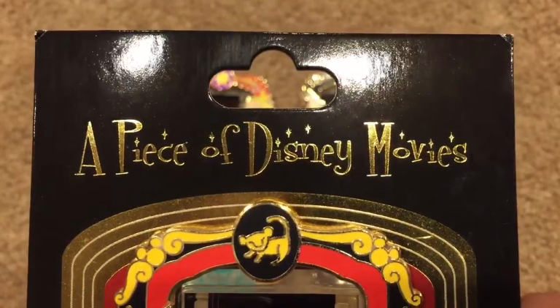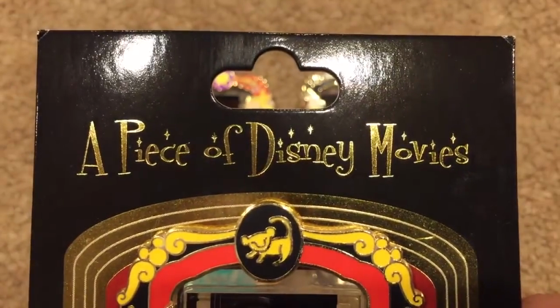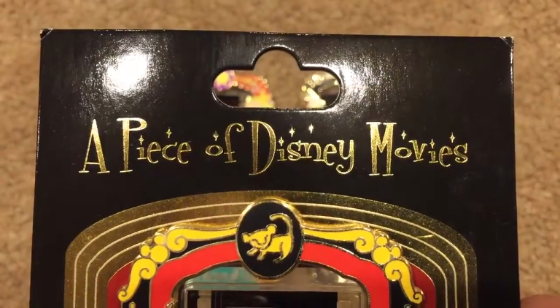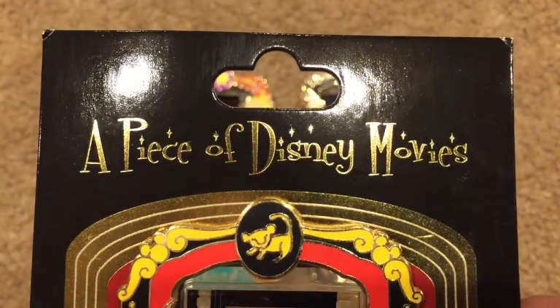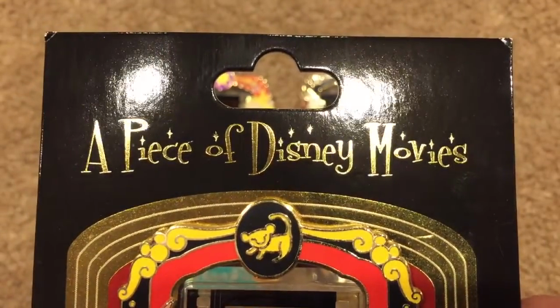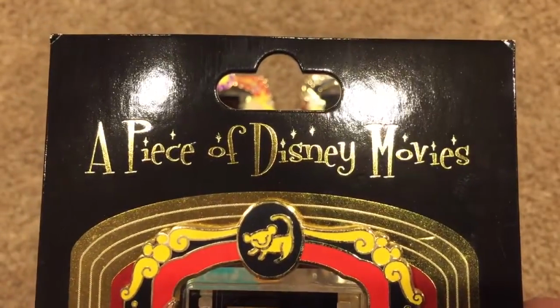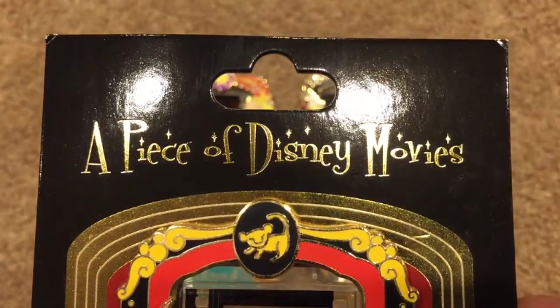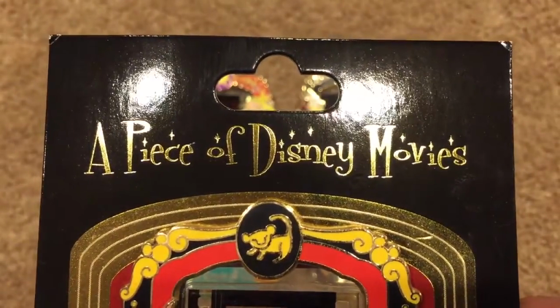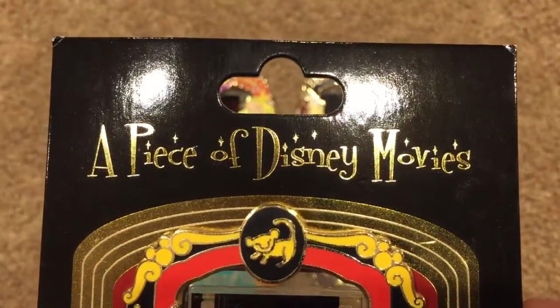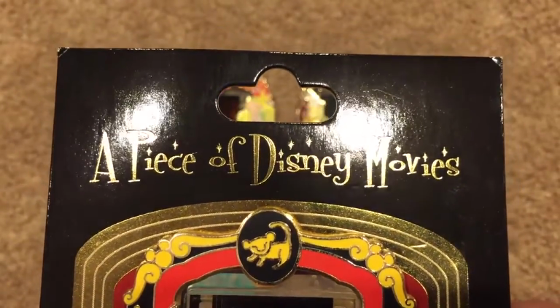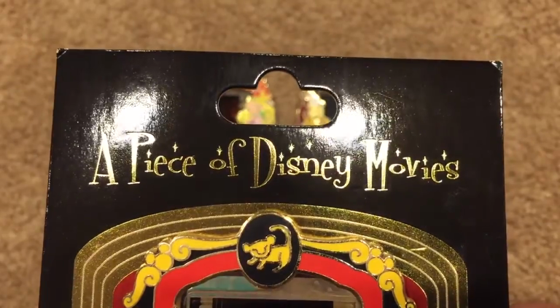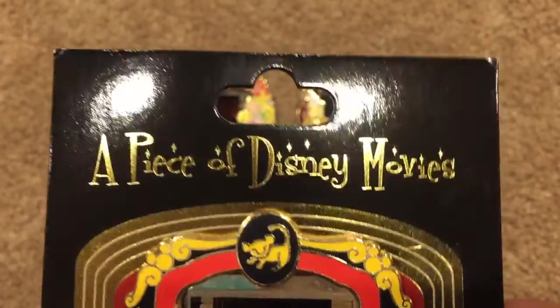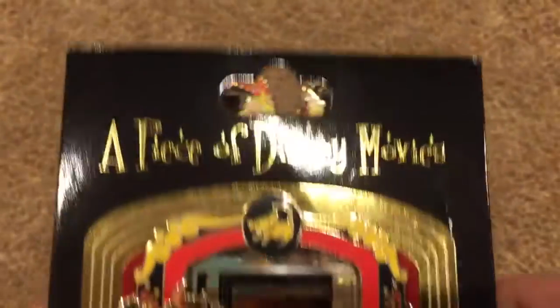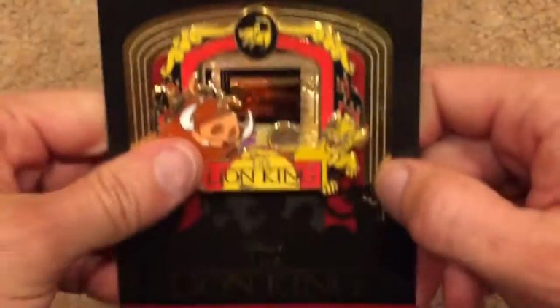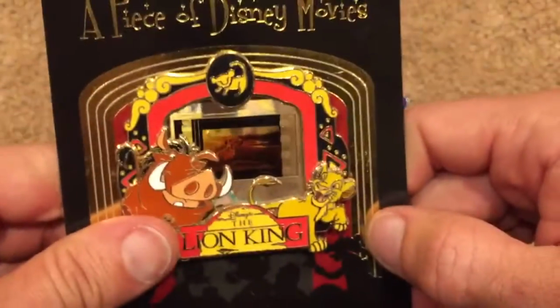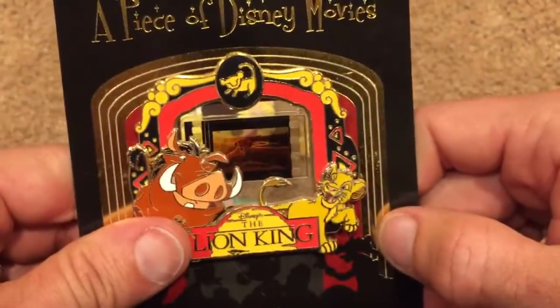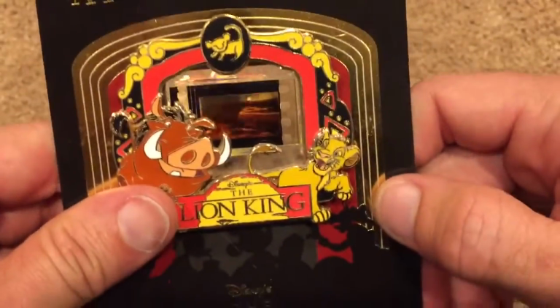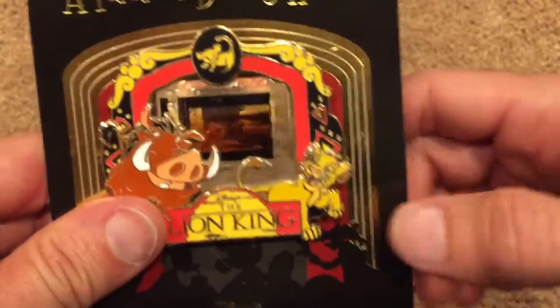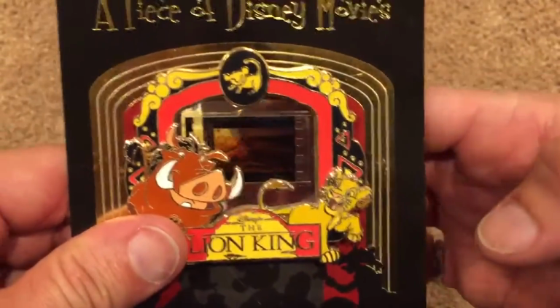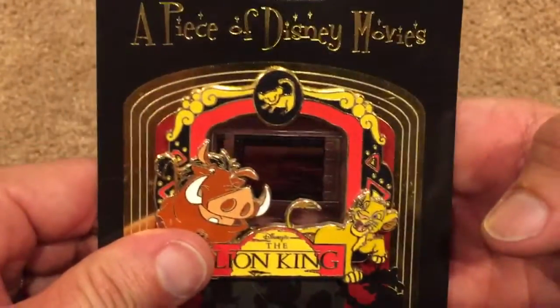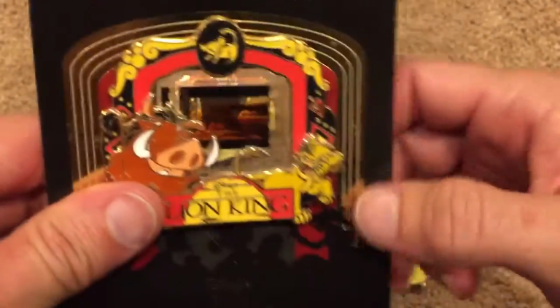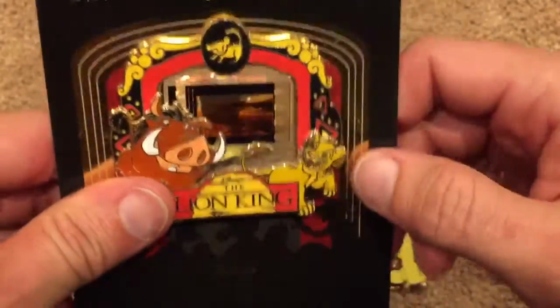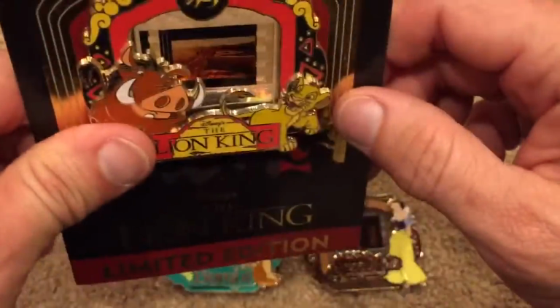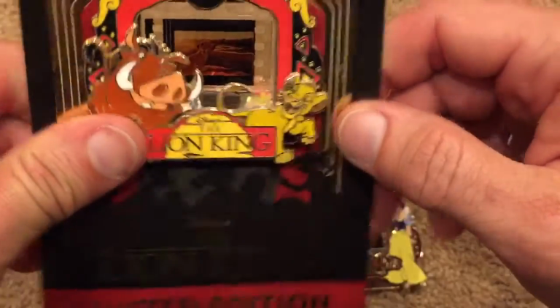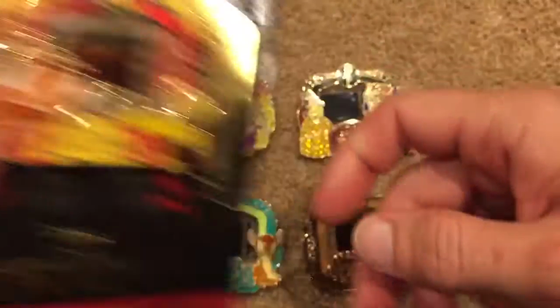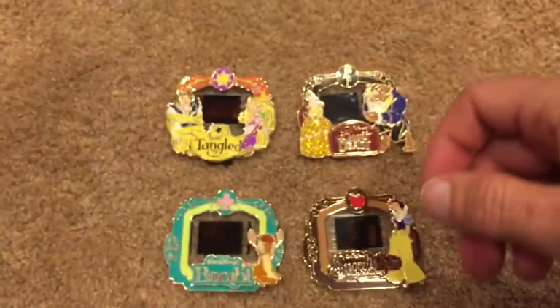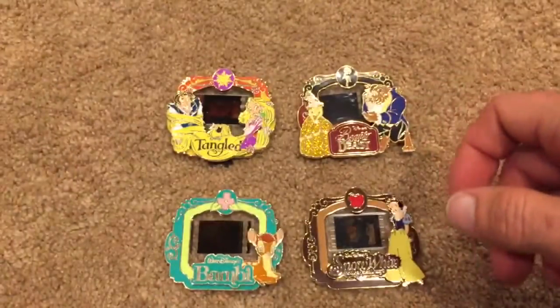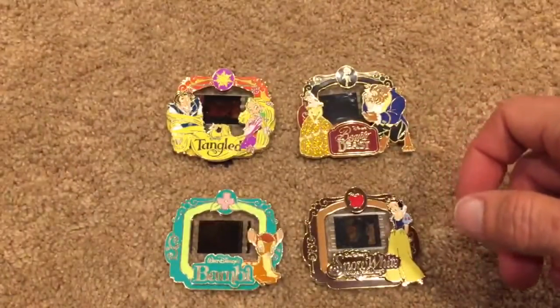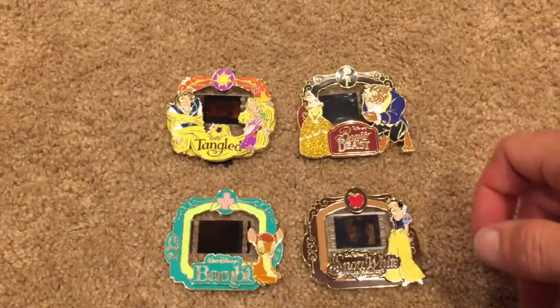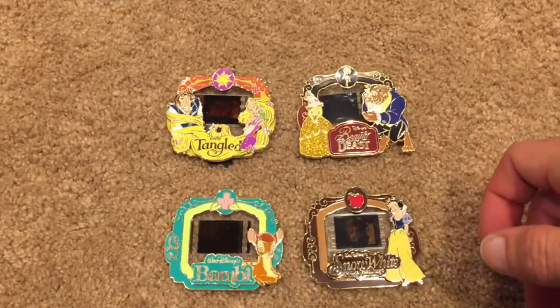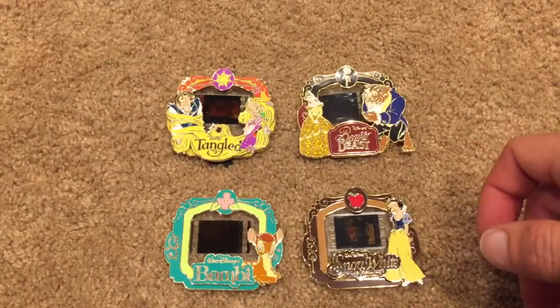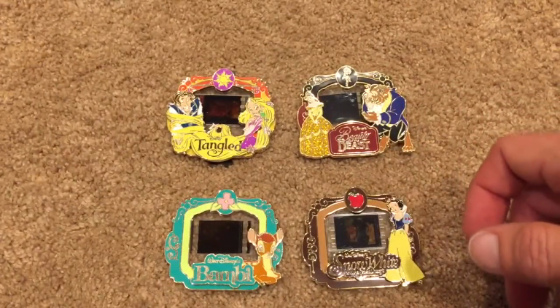We all love our A Piece of Disney Movies pins, but there's a difficulty in enjoying these pins in that it's very hard to see the scenes. We end up holding them up to the light, doing all types of things to be able to see the scene.